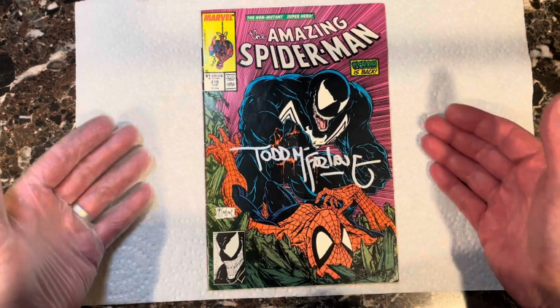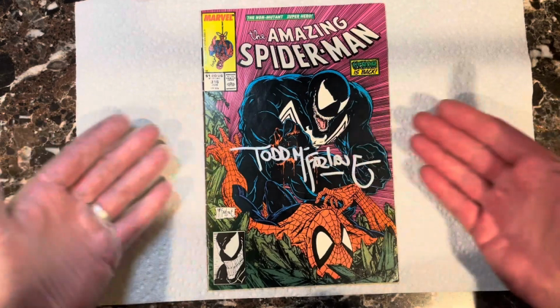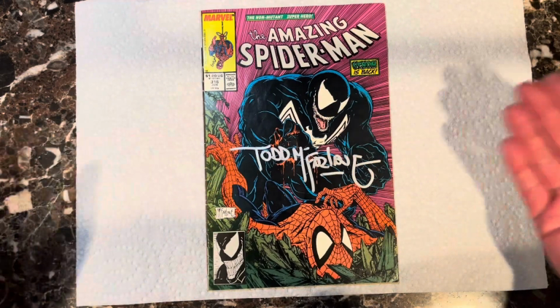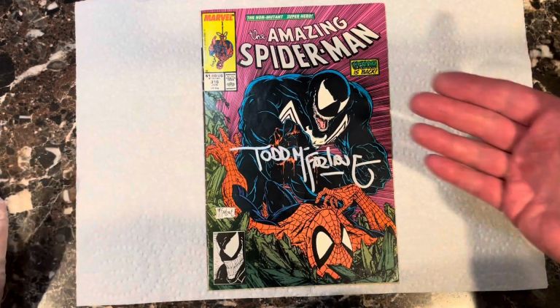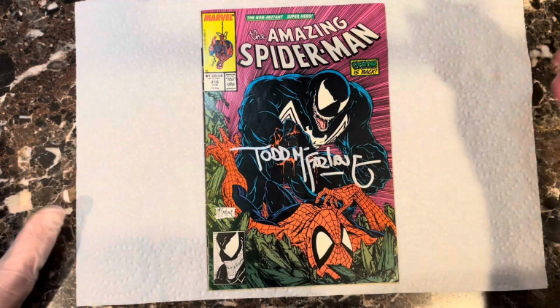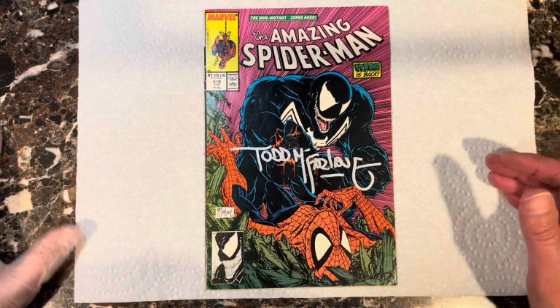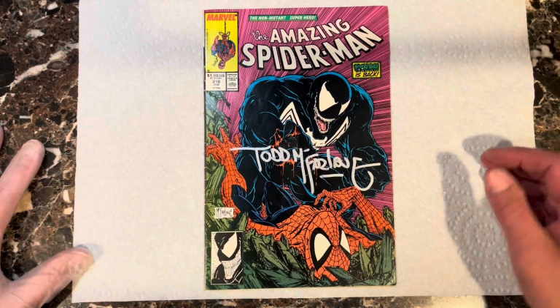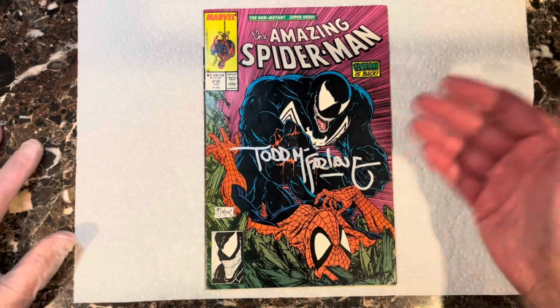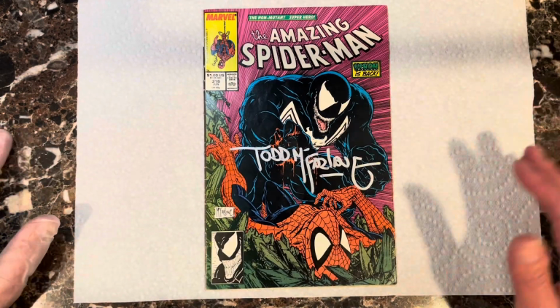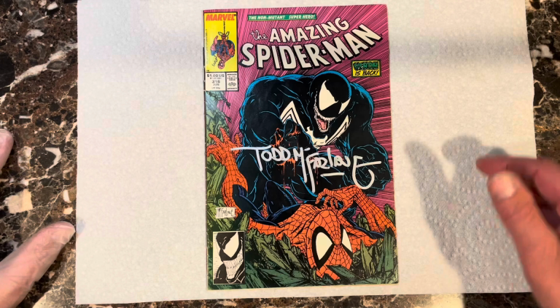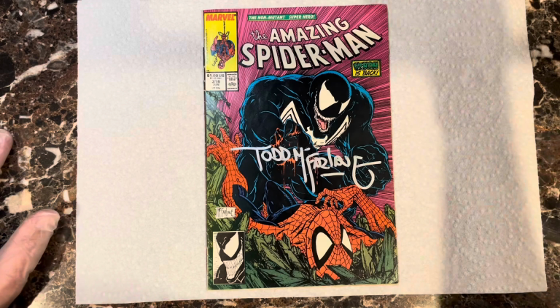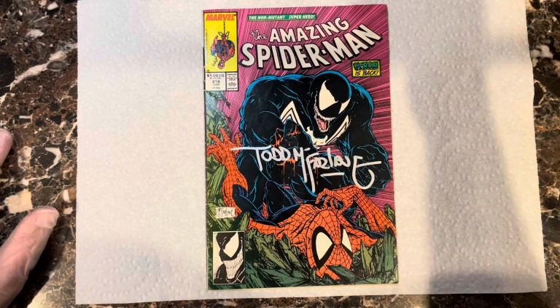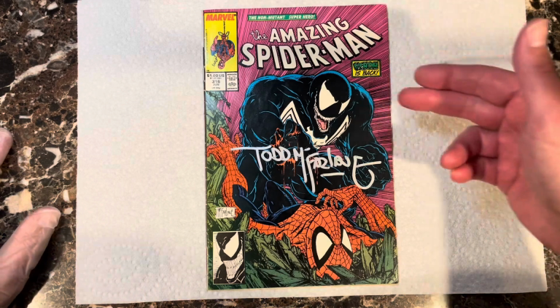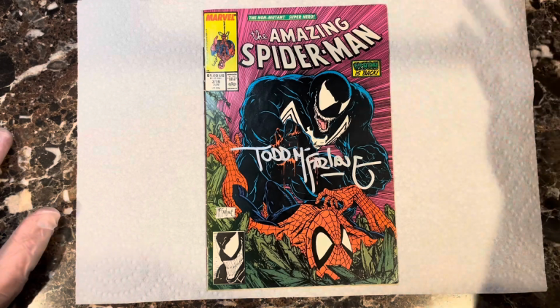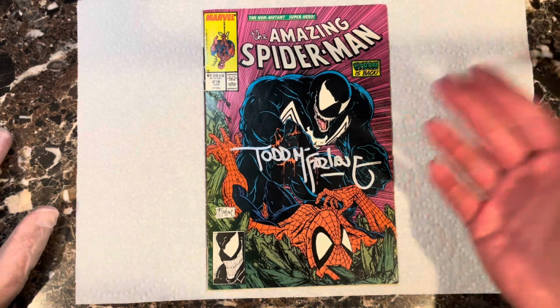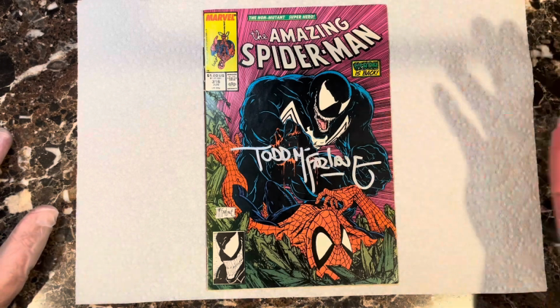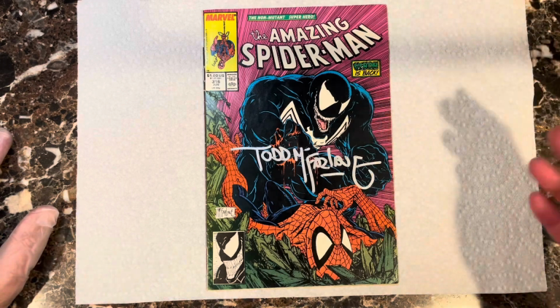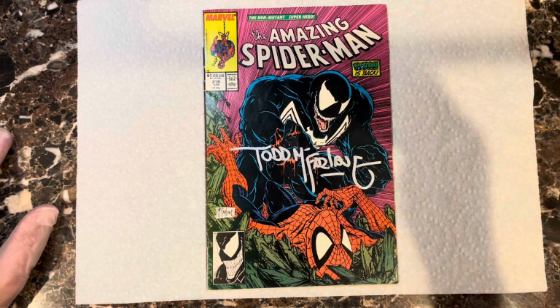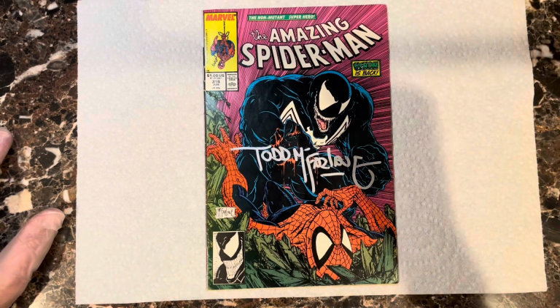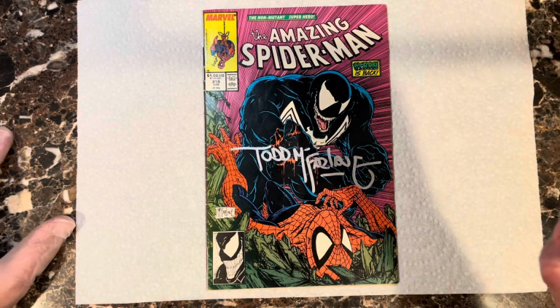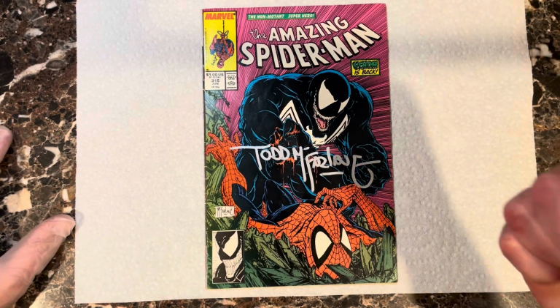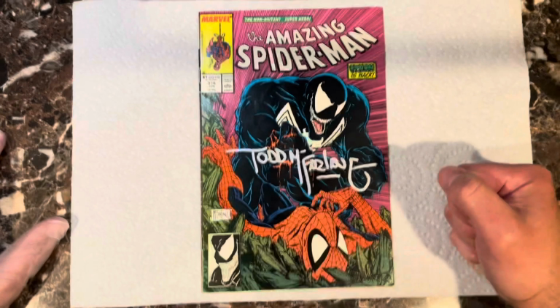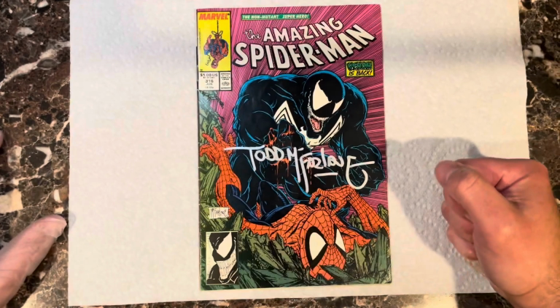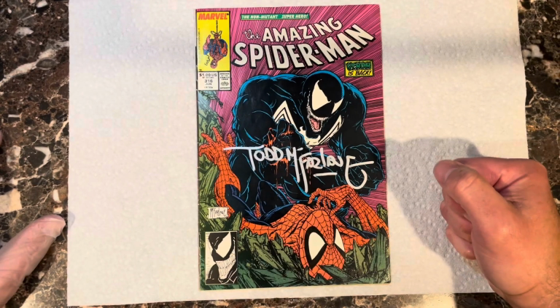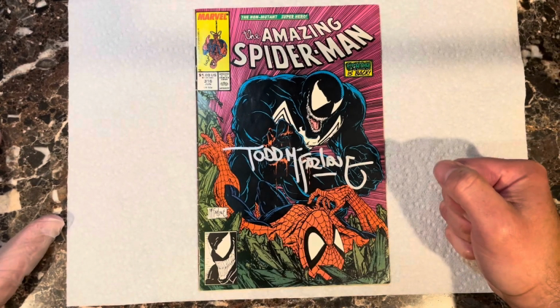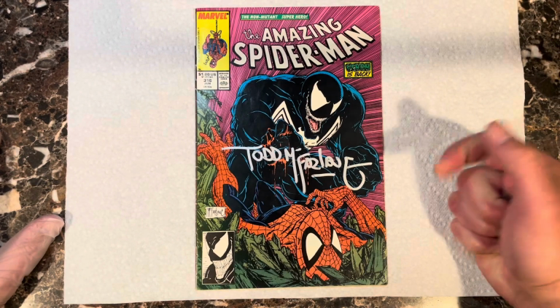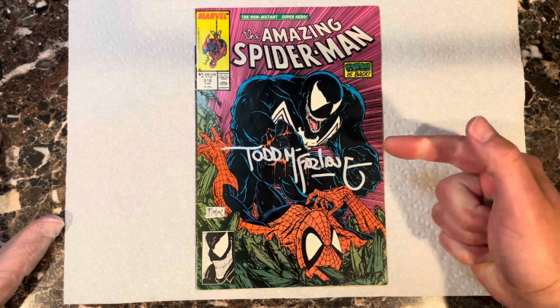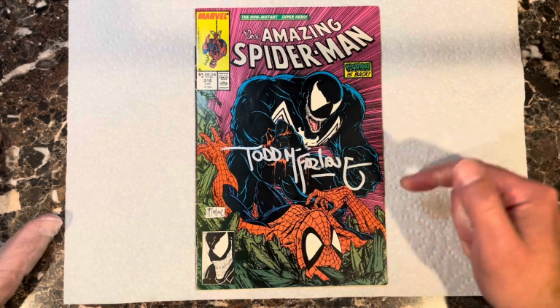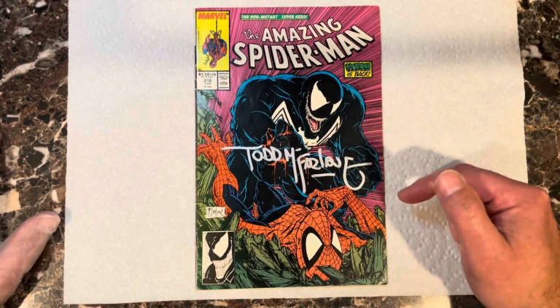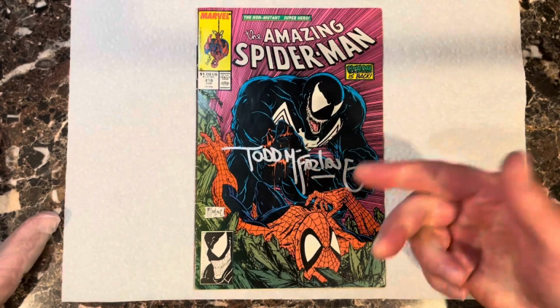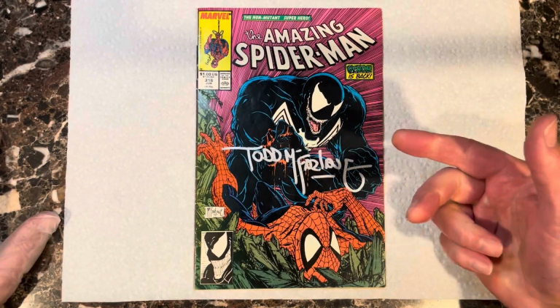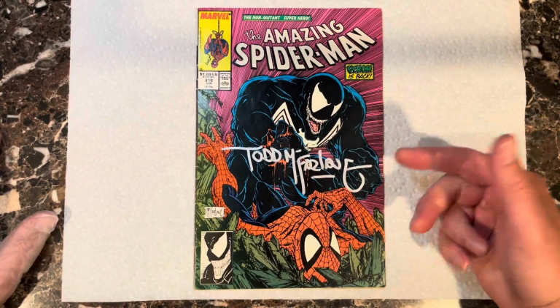Would I grade this book? Hell yeah I would. It's signed by Todd McFarlane — it's probably one of the best Venom covers ever done. So let's get some steam on this thing and get it in the press, but before that, let's clean it.